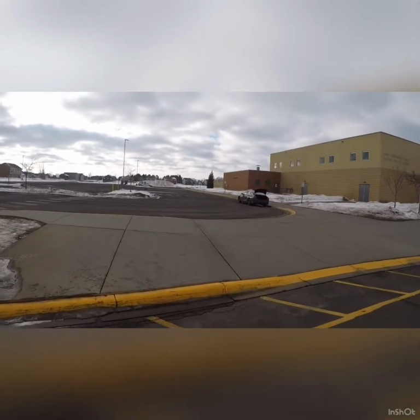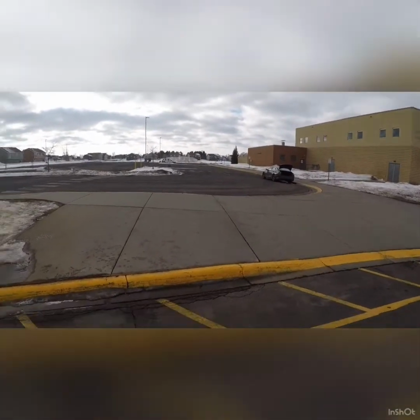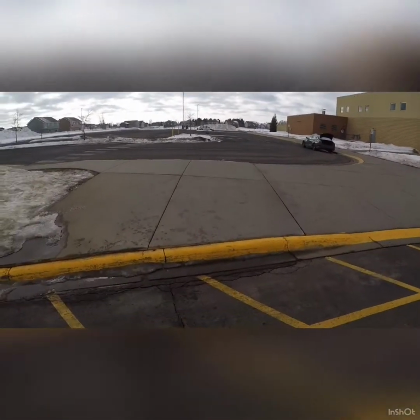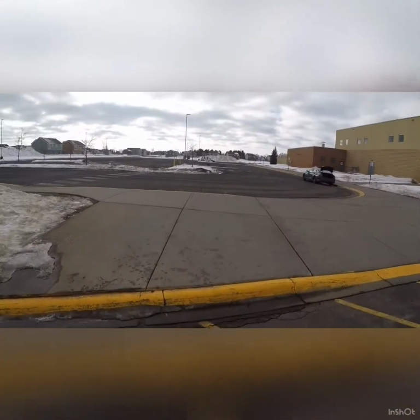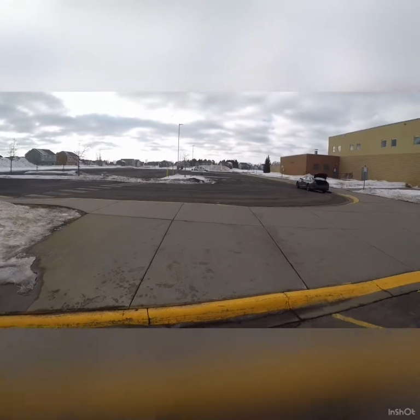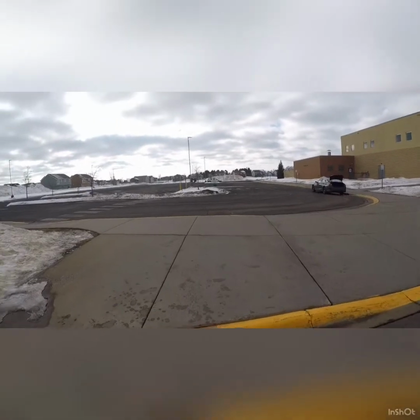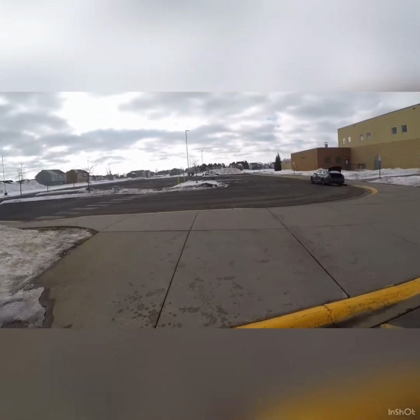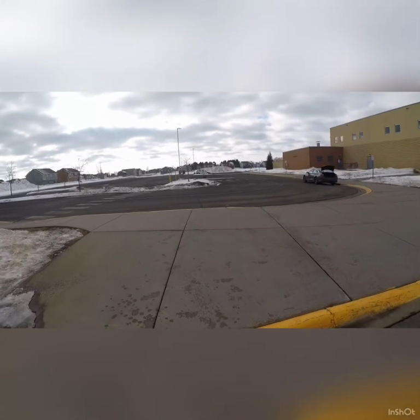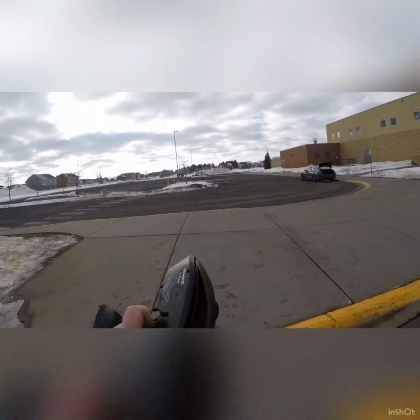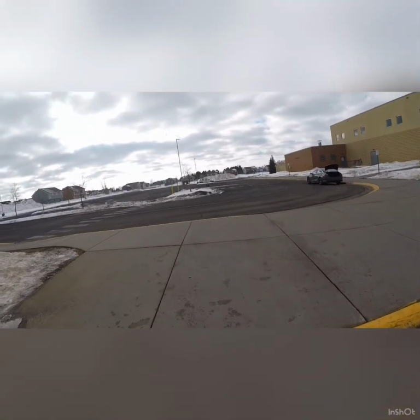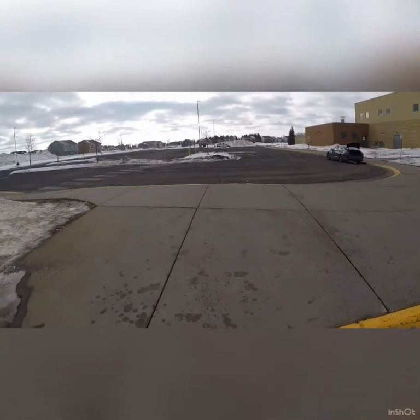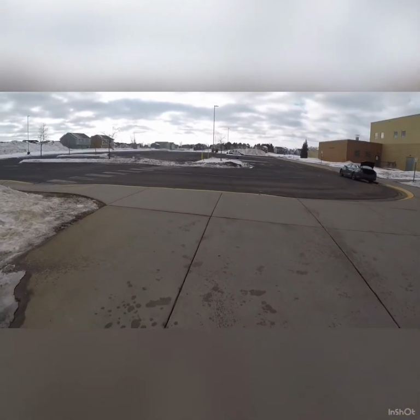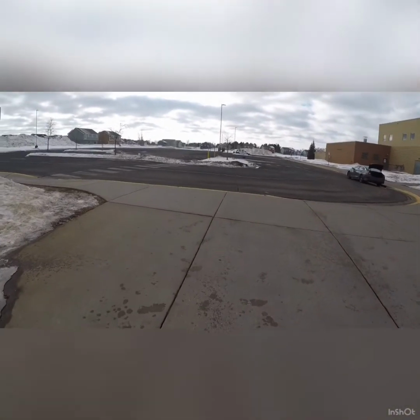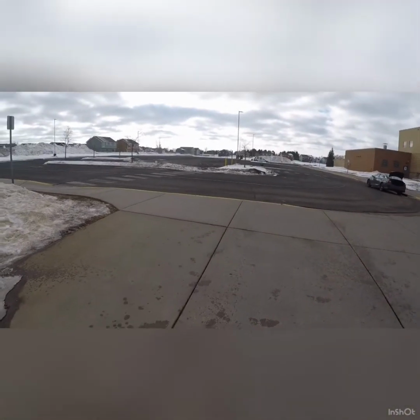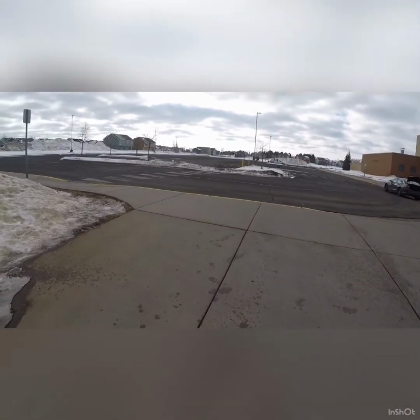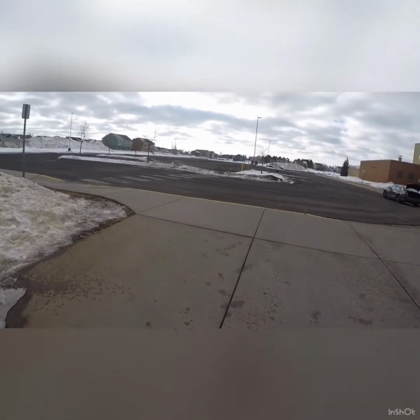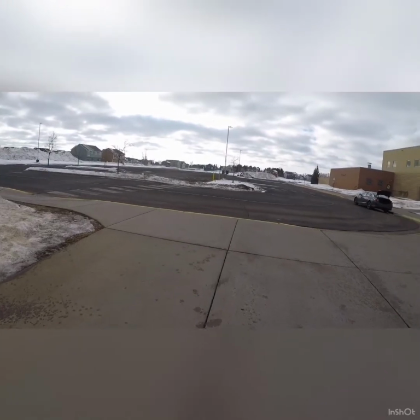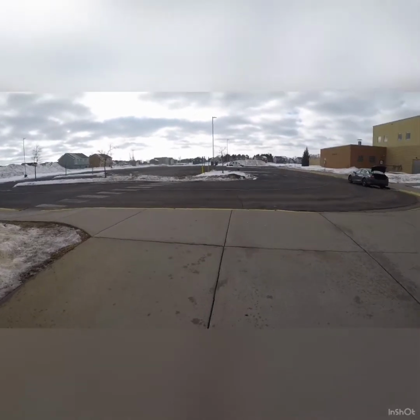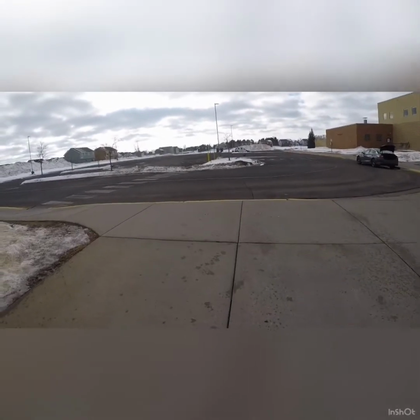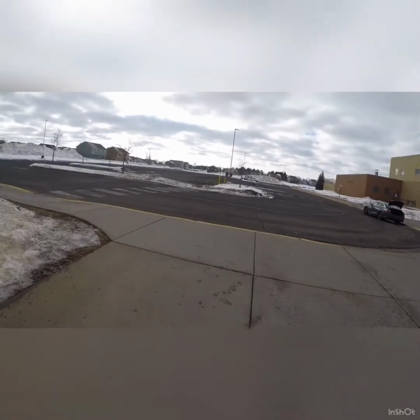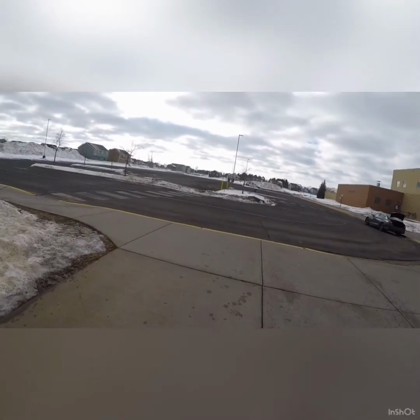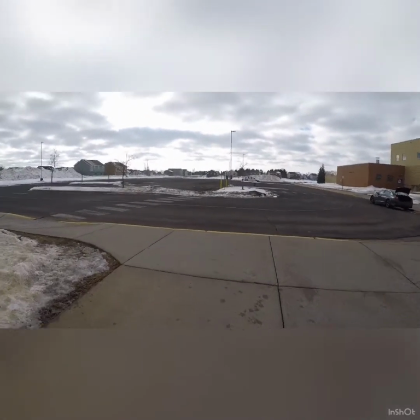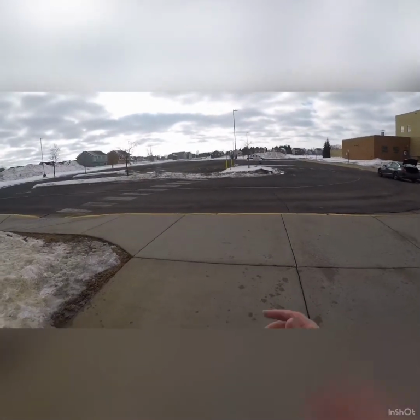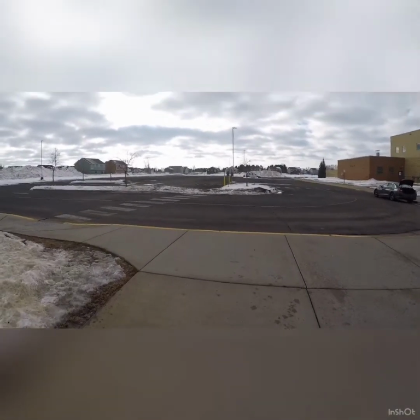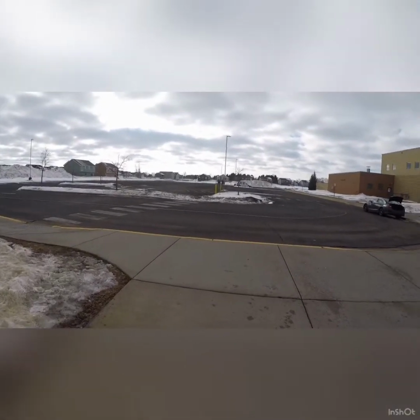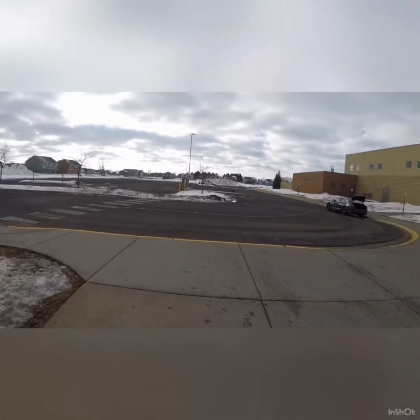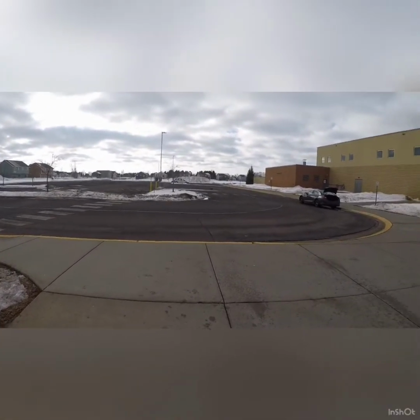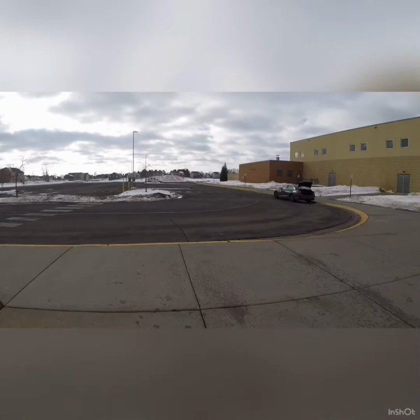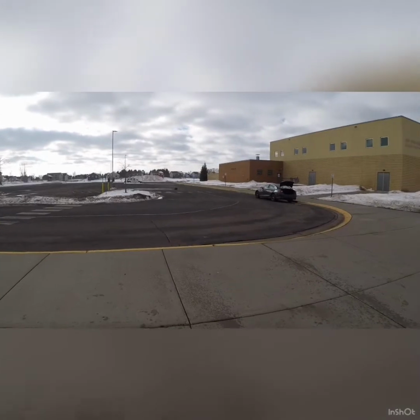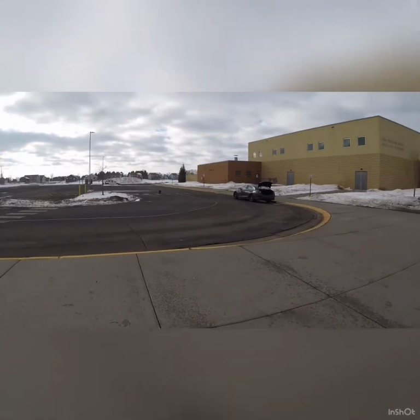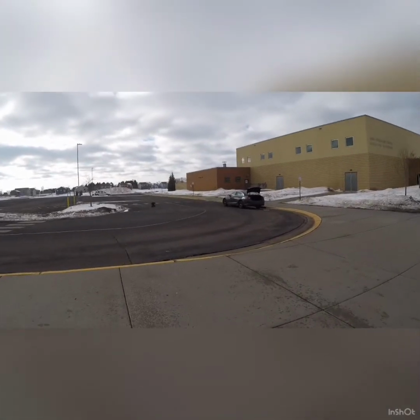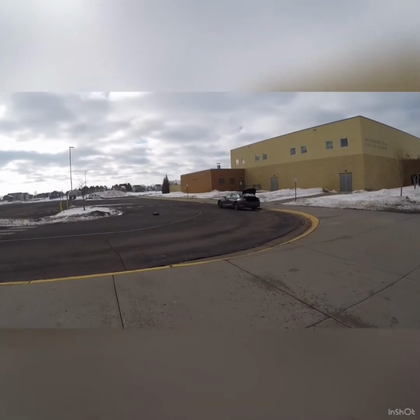Now this is where the self-righting feature will come in handy. It's a little ways away, probably 30 to 40 yards. But you know what? I don't have to walk over there and grab it — it's just going to flip itself over and we're going to be ready to go again.